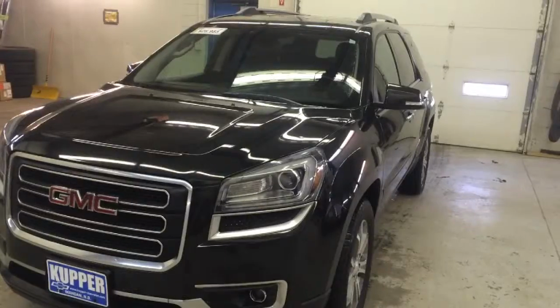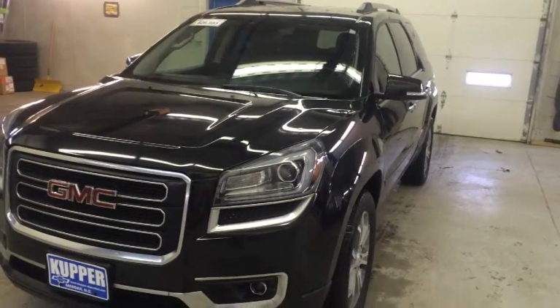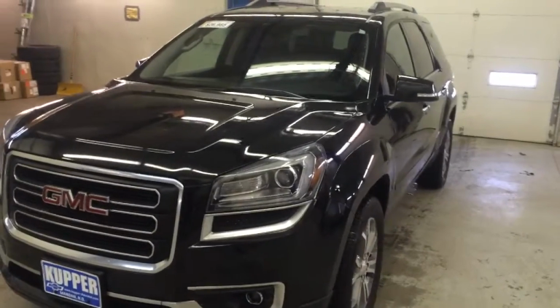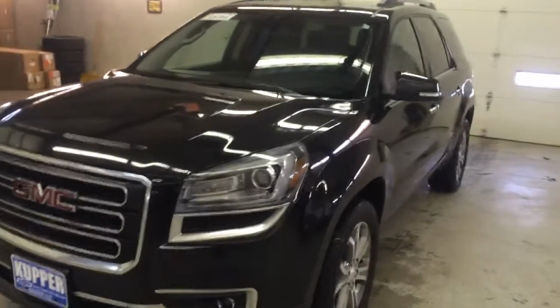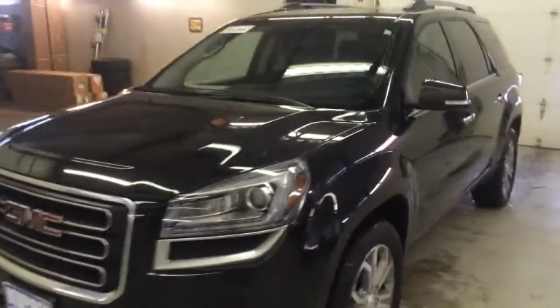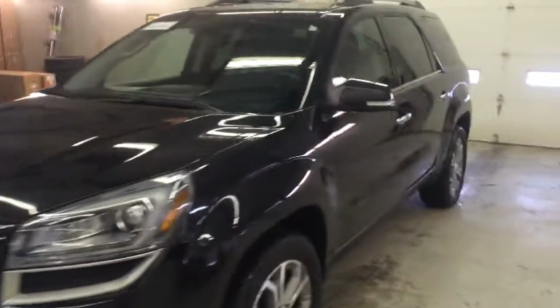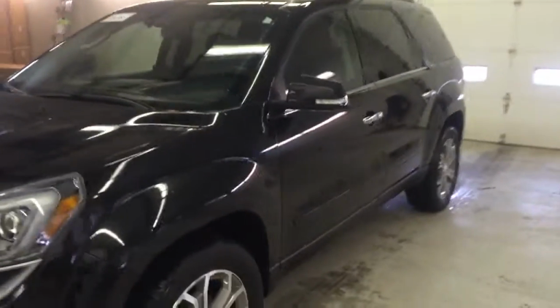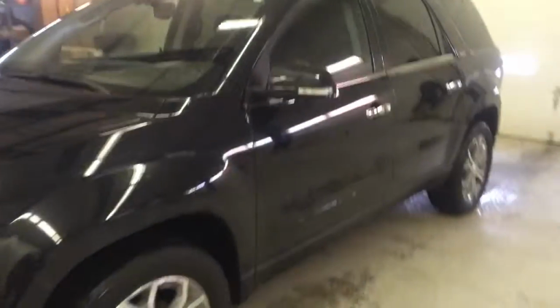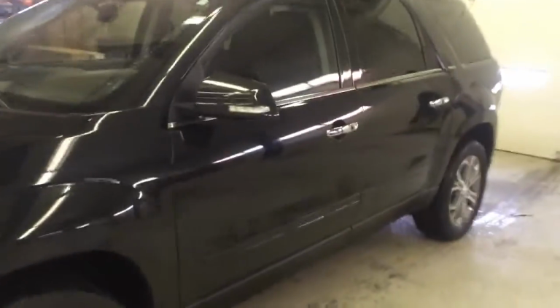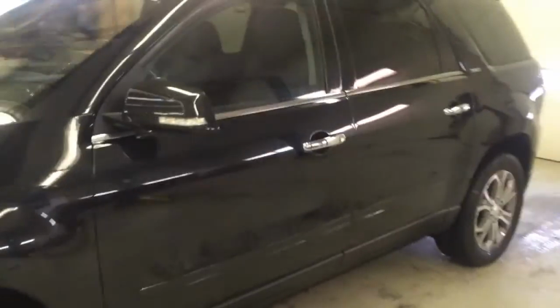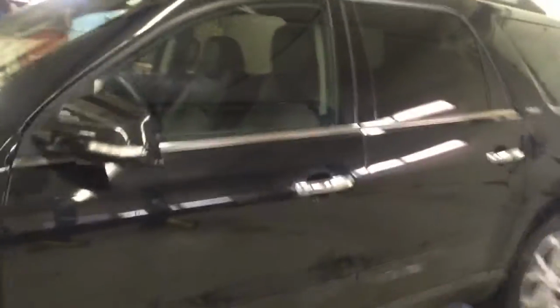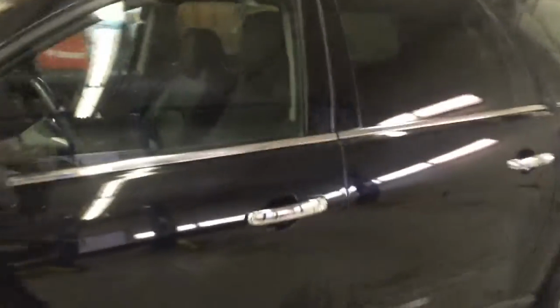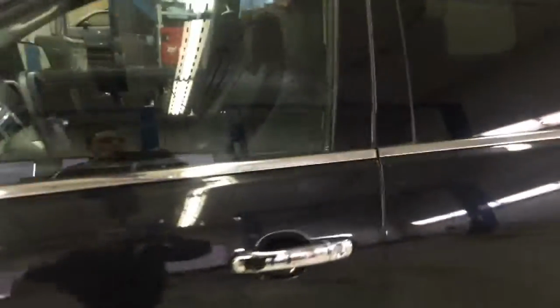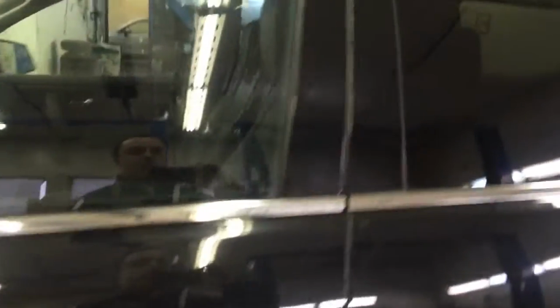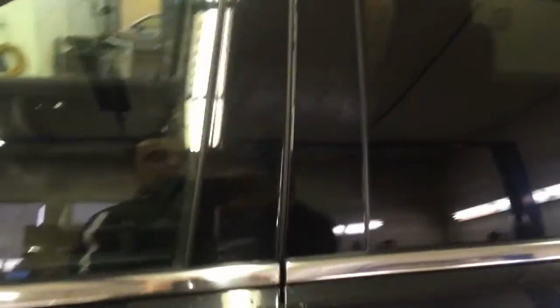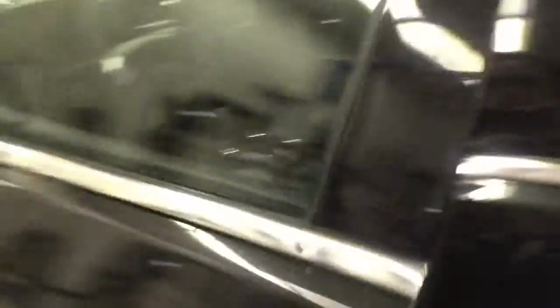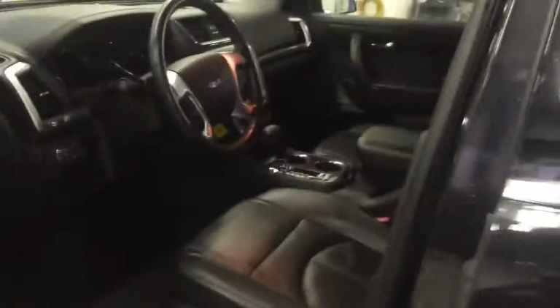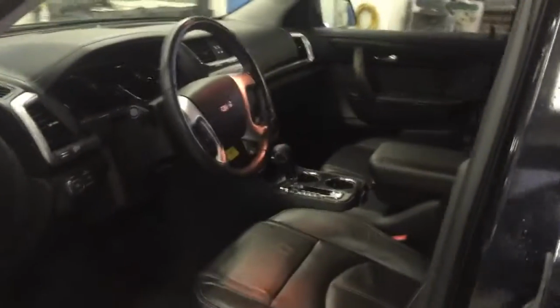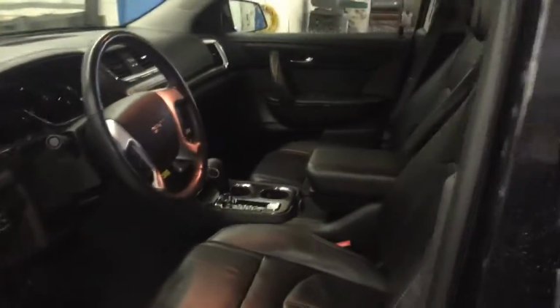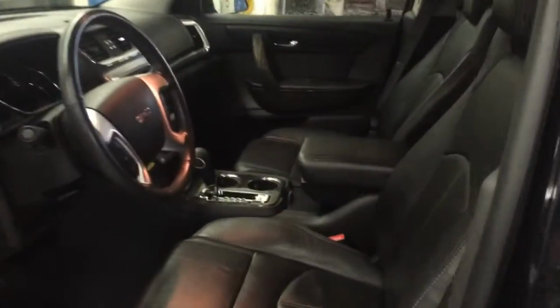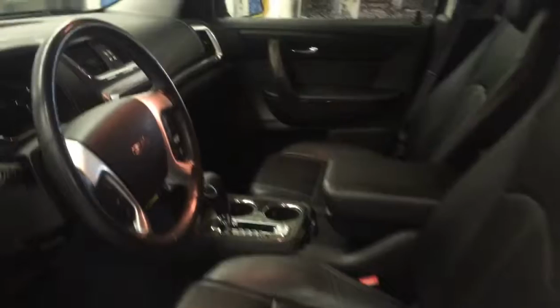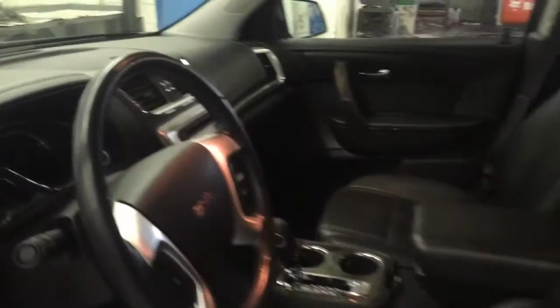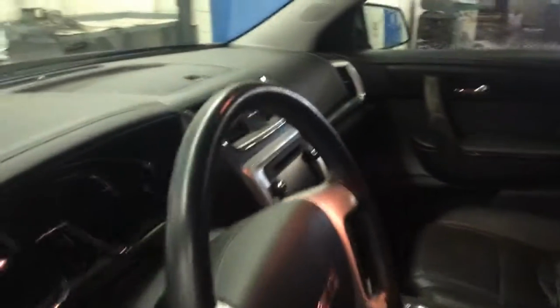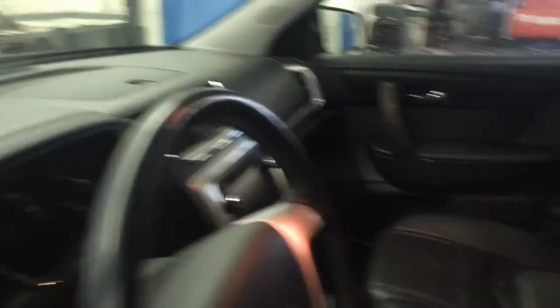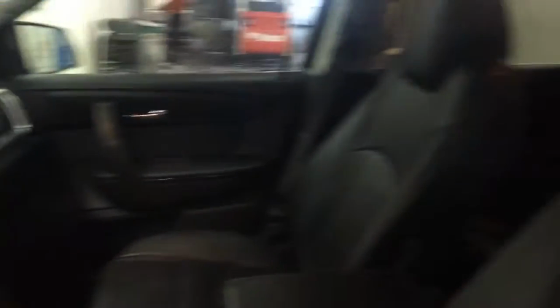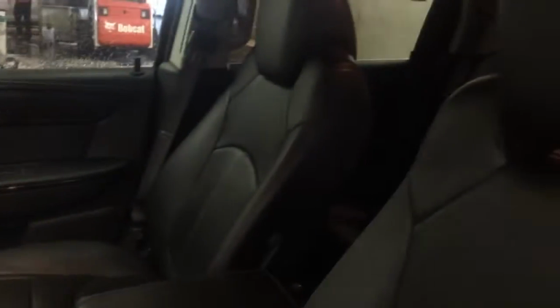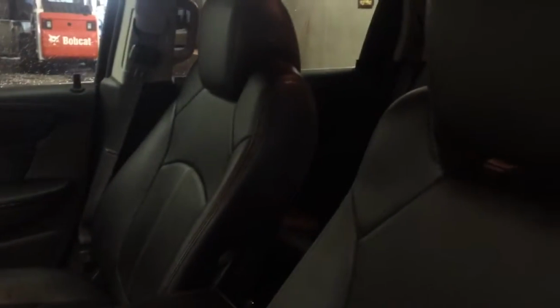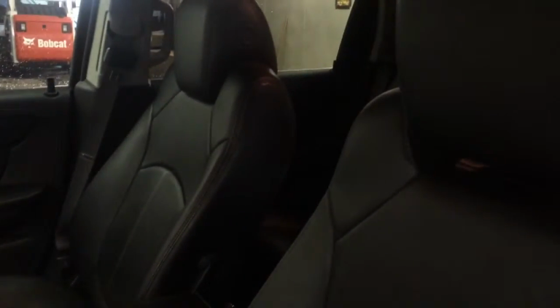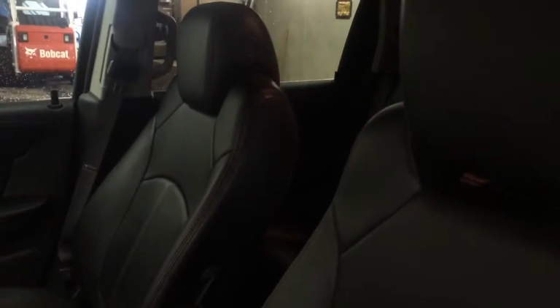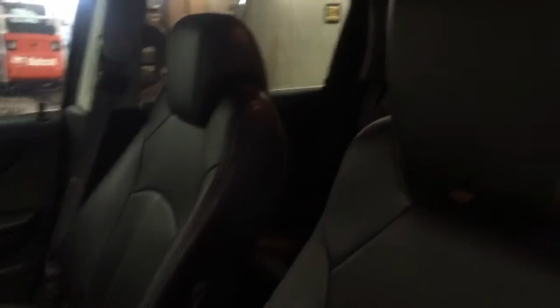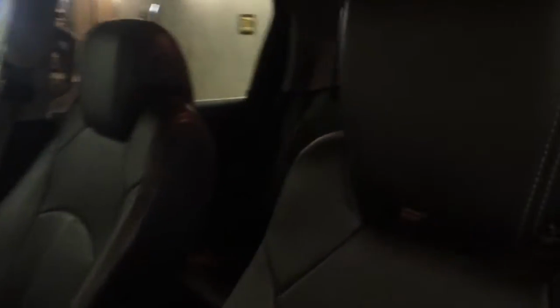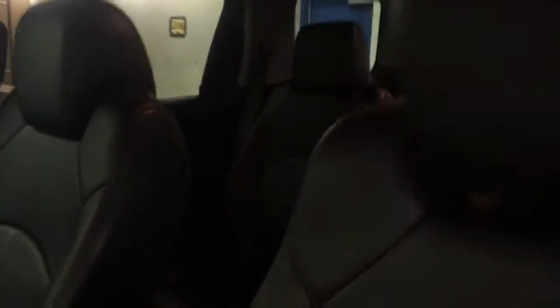Alright Kimberly, so here it is — 2013 GMC Acadia SLT. It's got heated leather, quads, touchscreen radio, backup camera, and a nice sounding Bose audio system in it.